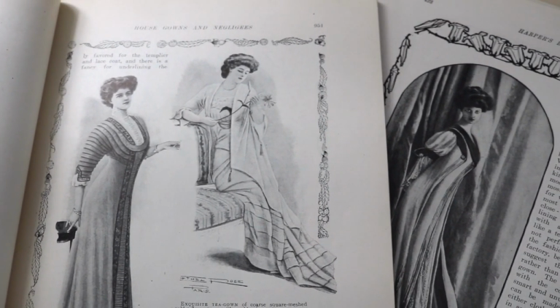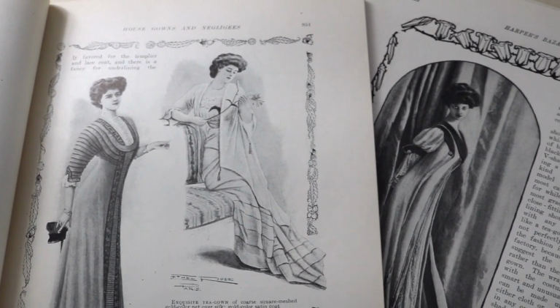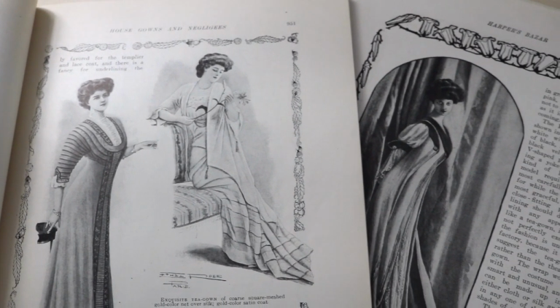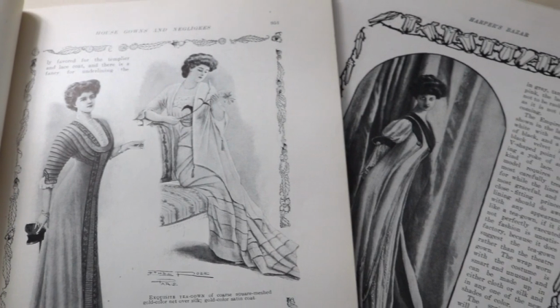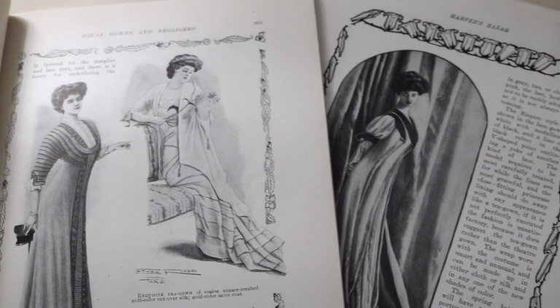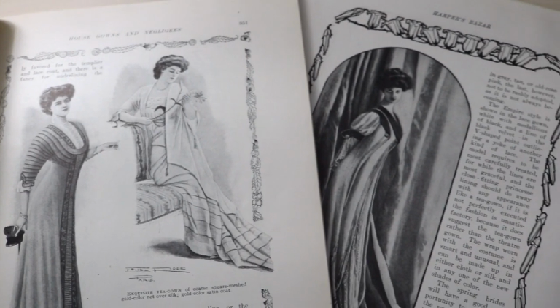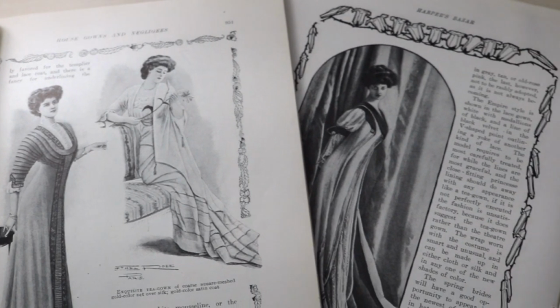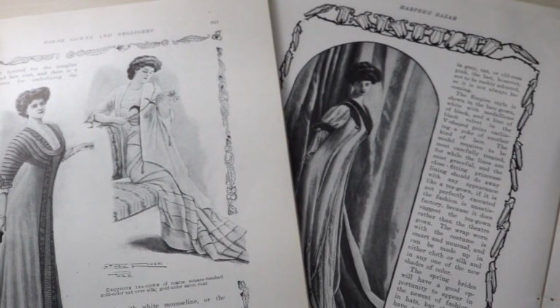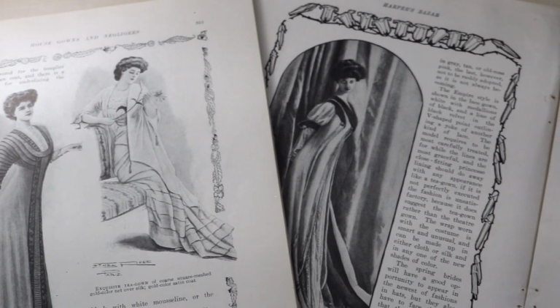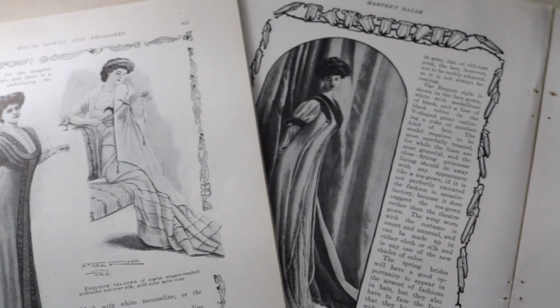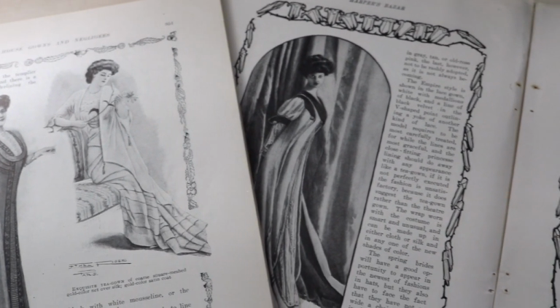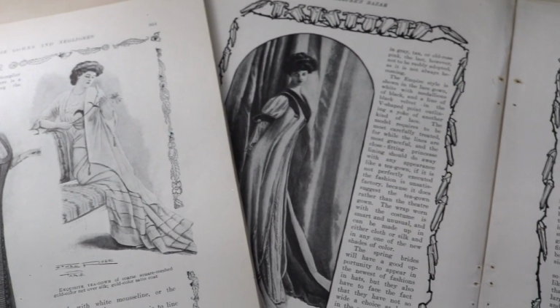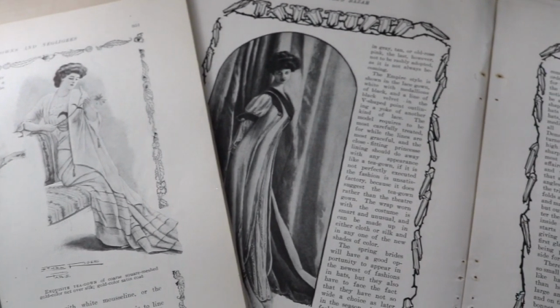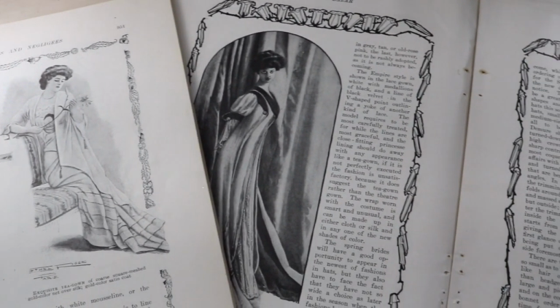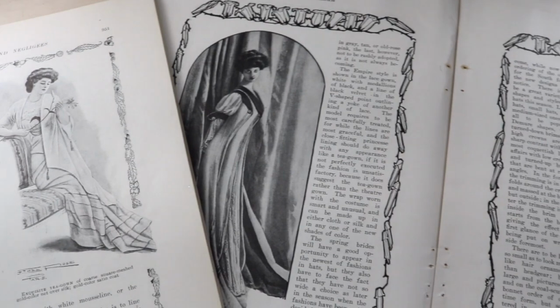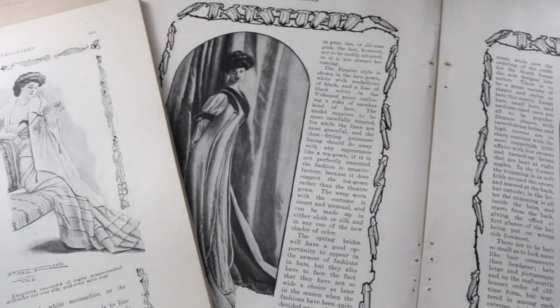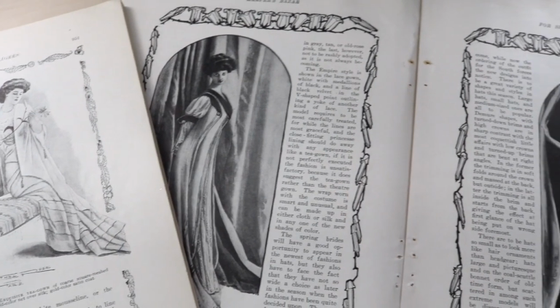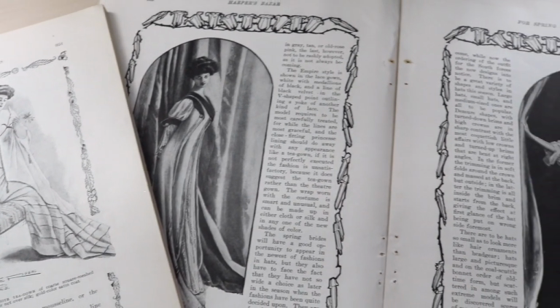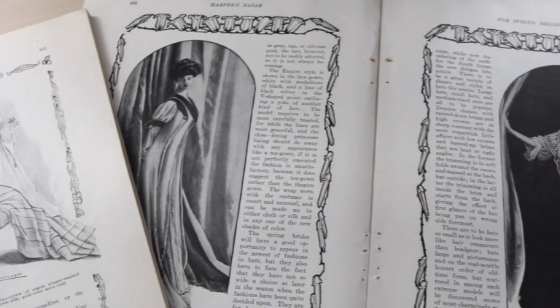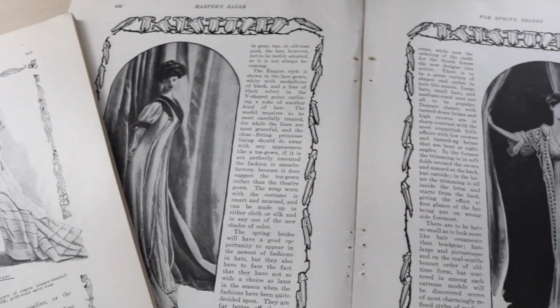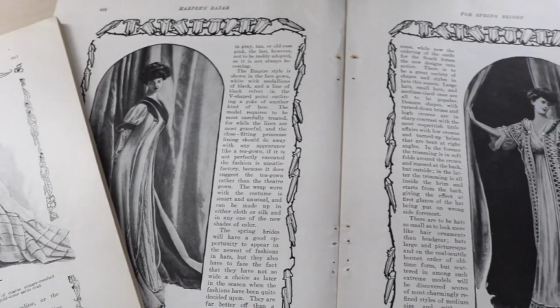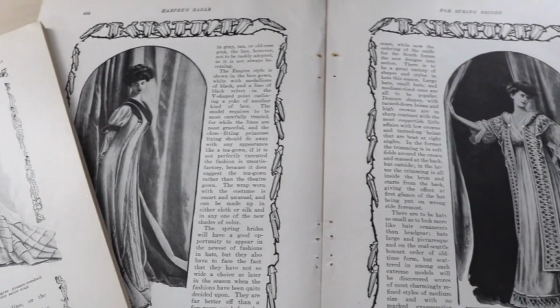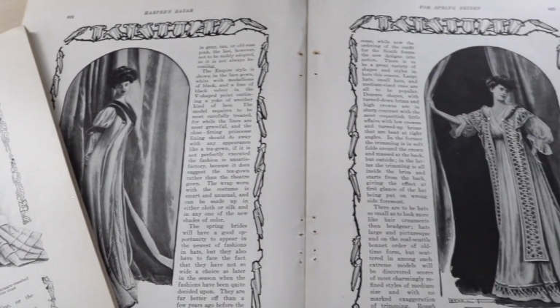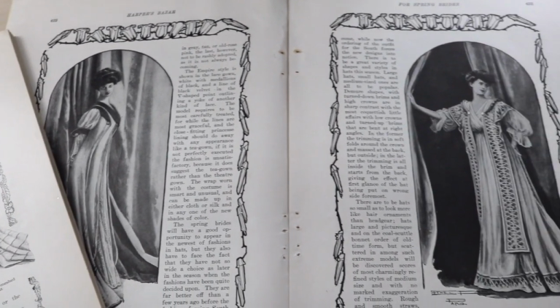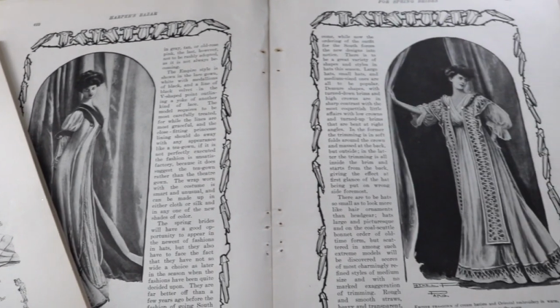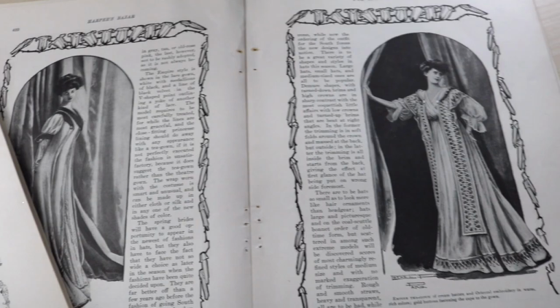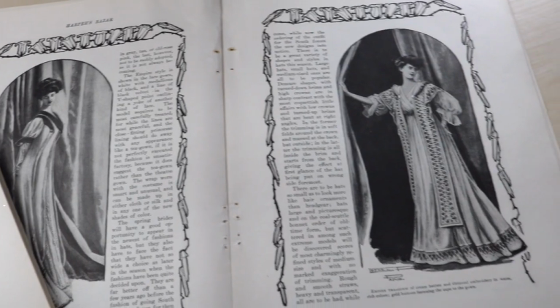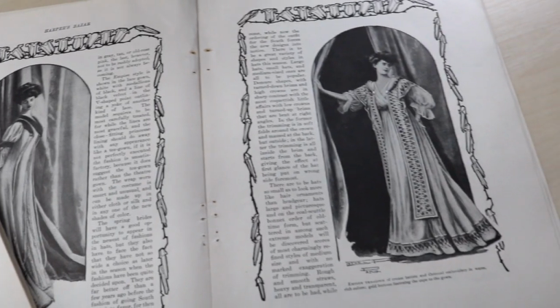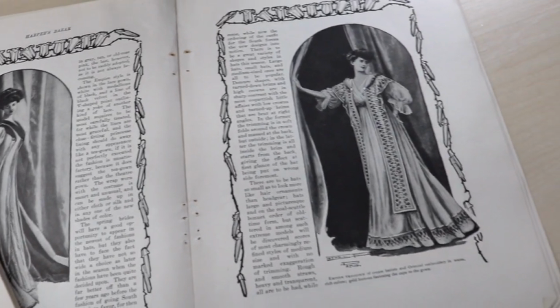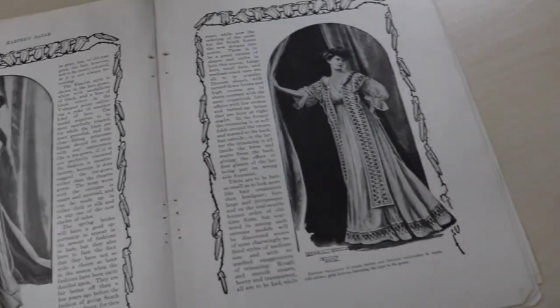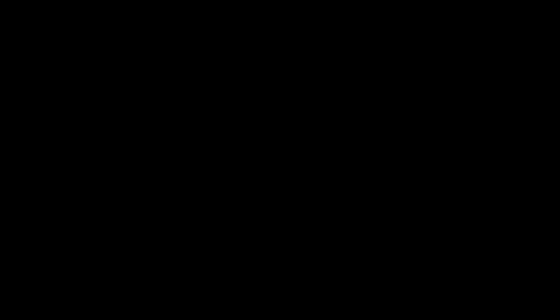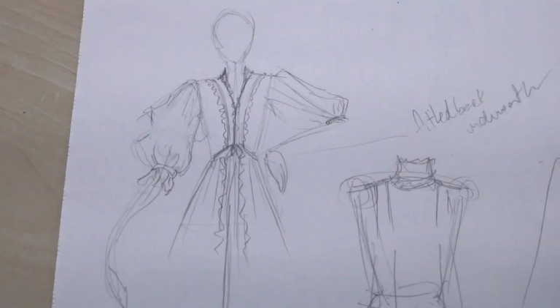These dresses were often worn without corsets and sometimes feature design elements inspired by medieval, Elizabethan, or even Georgian costume. I'll link a few posts that define them better in the description box, but these are basically really fancy robes. So pretty much my dream garment.